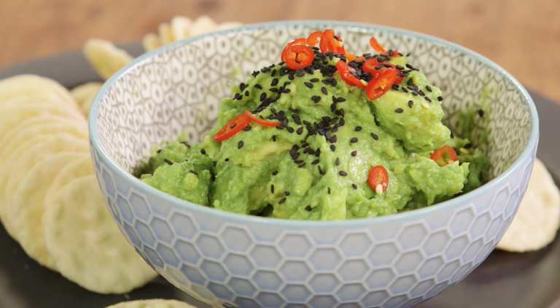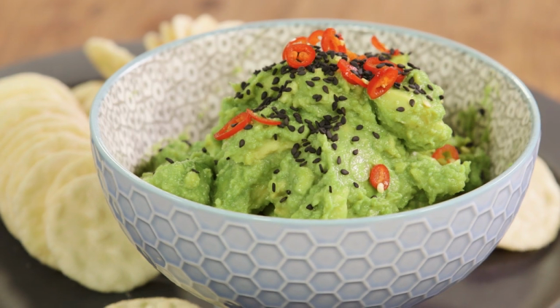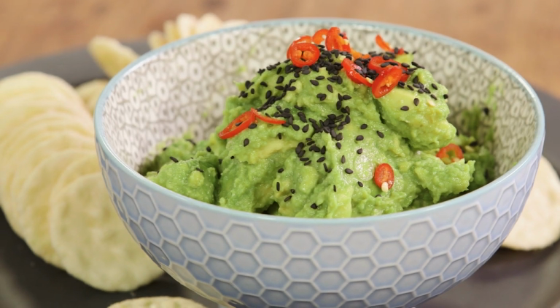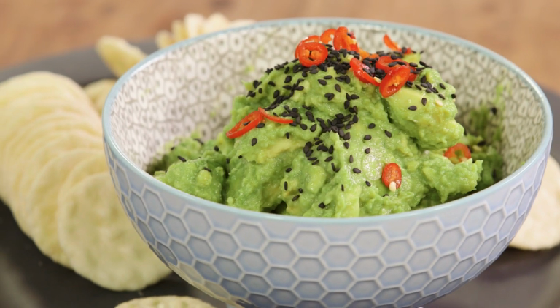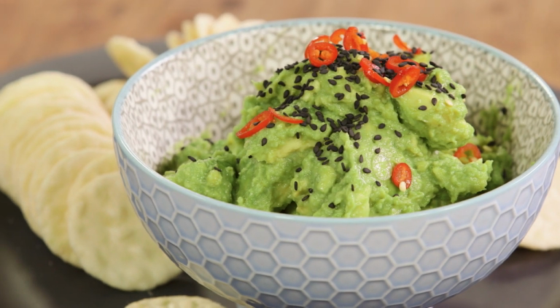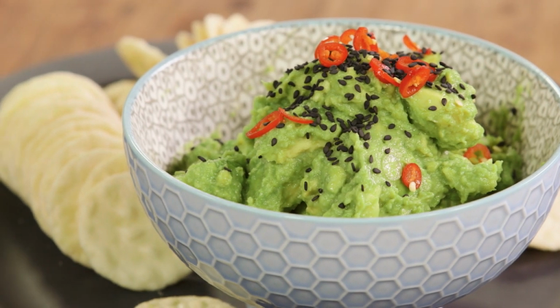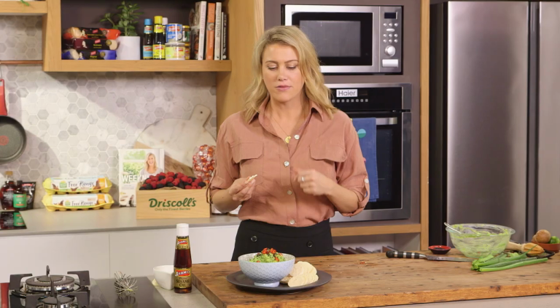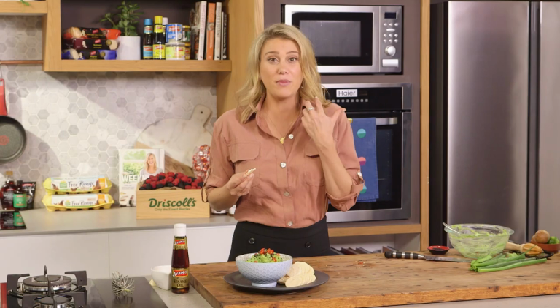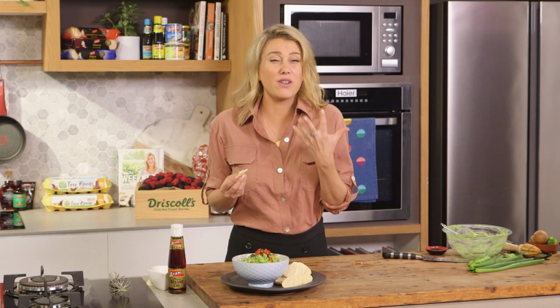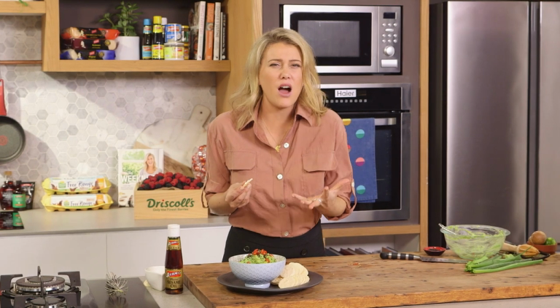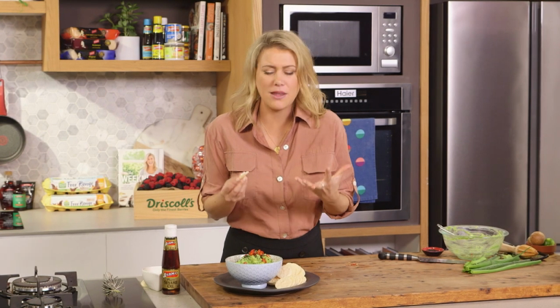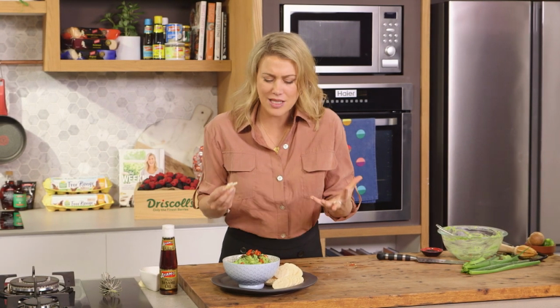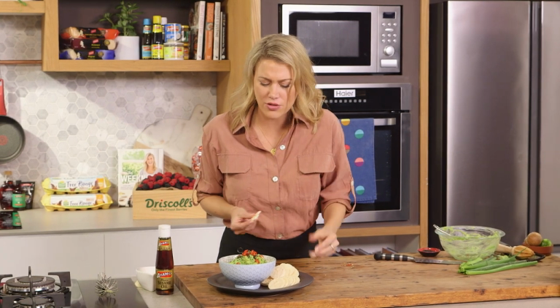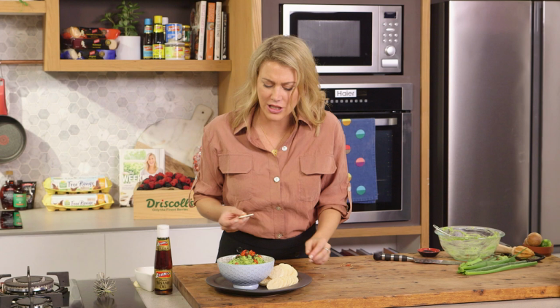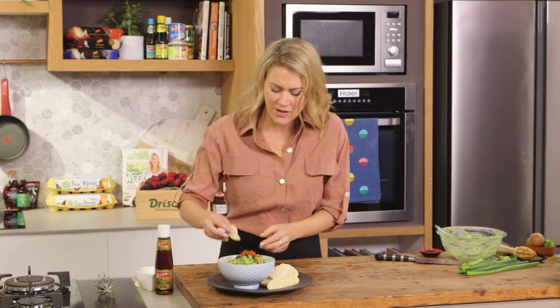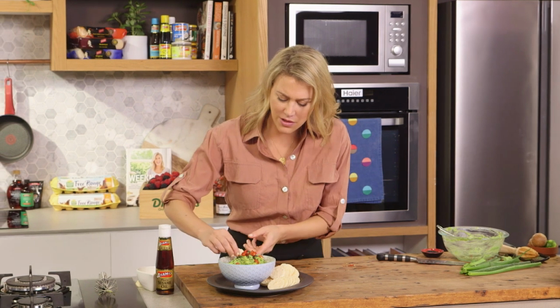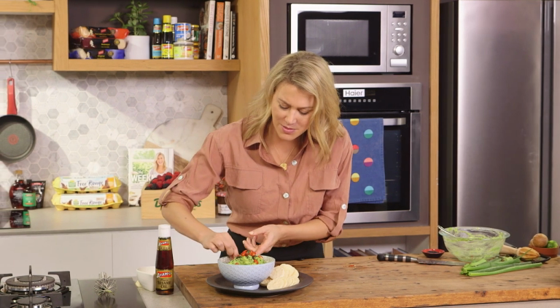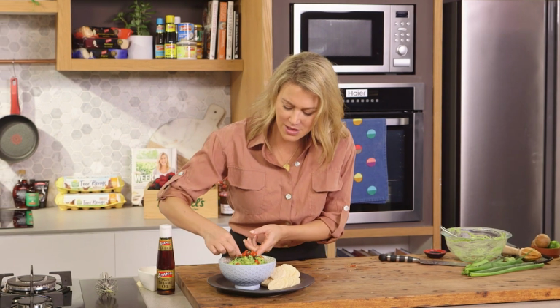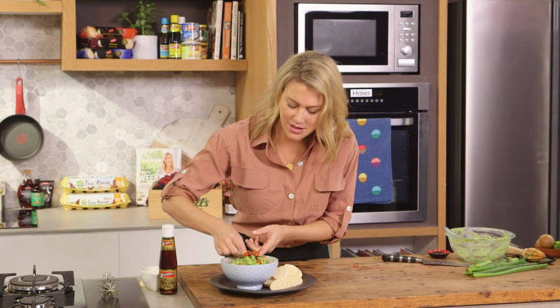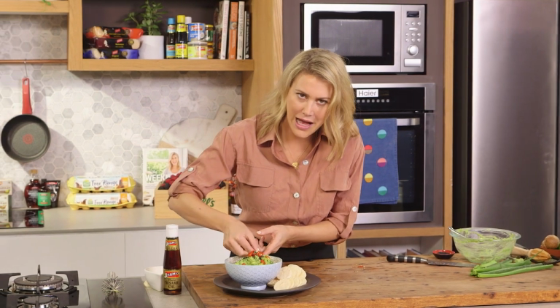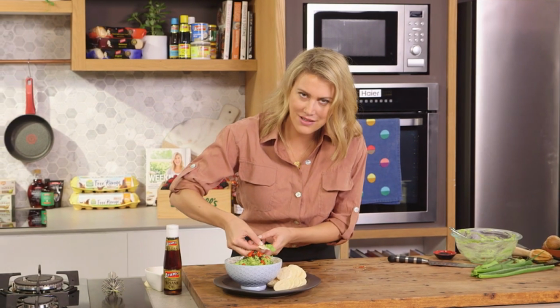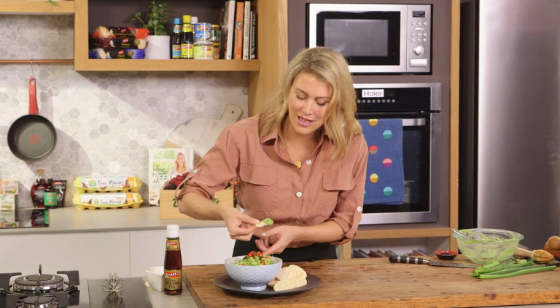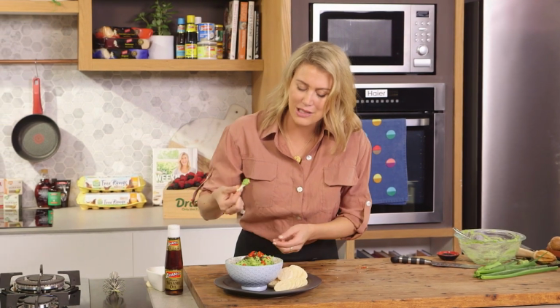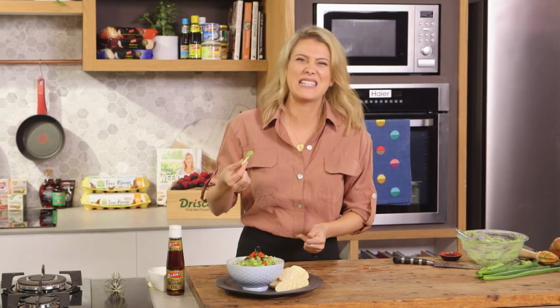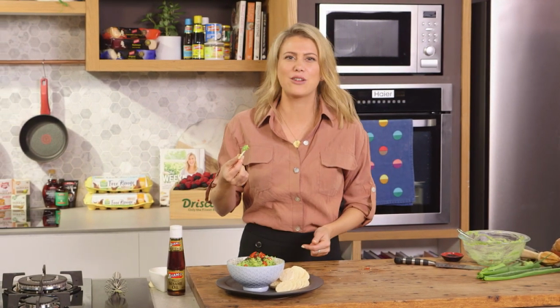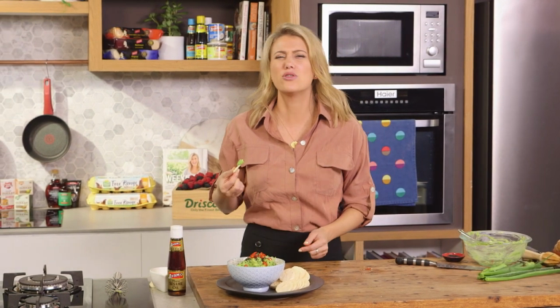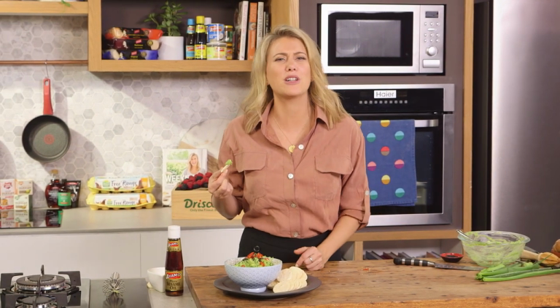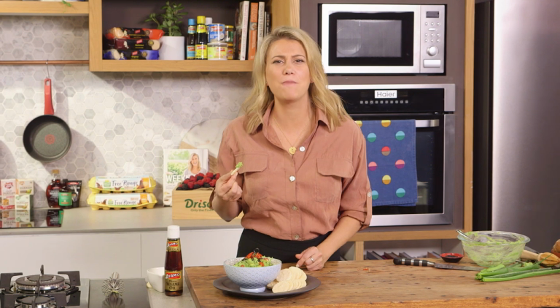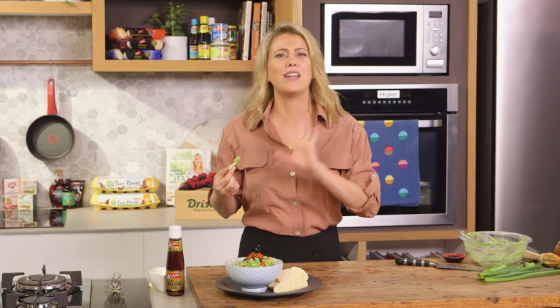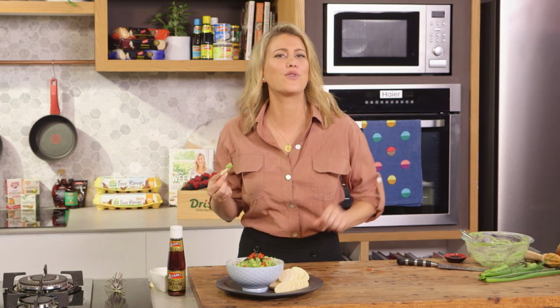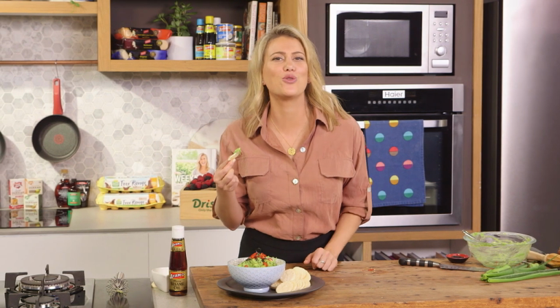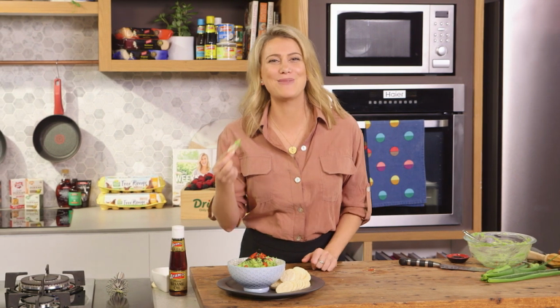That is so delicious. The combination of the lime and the miso and the chili — it's one of those dips that you just have to double dip. It's that good. So much better than any of those store-bought dips.